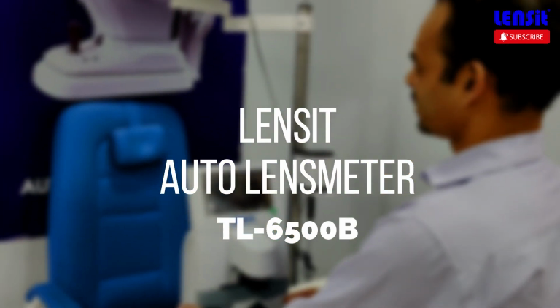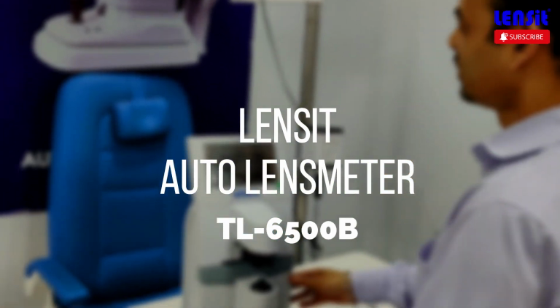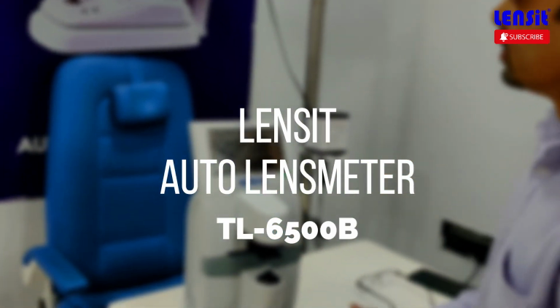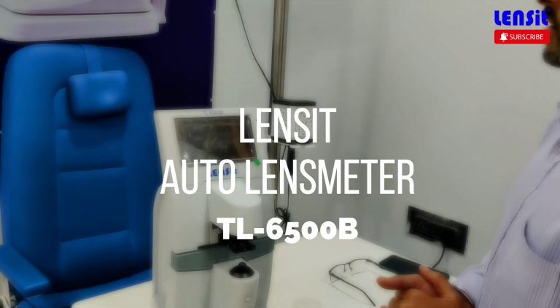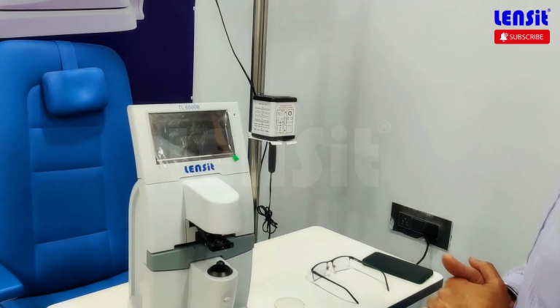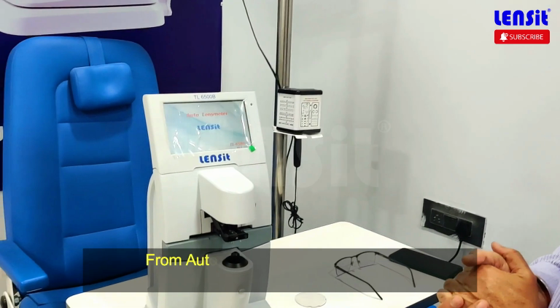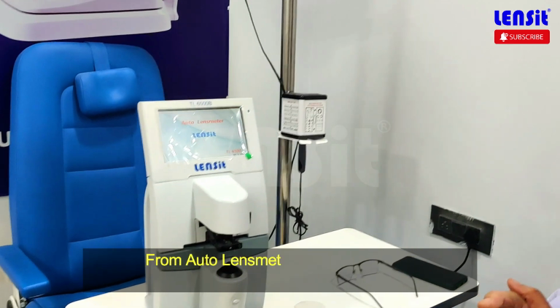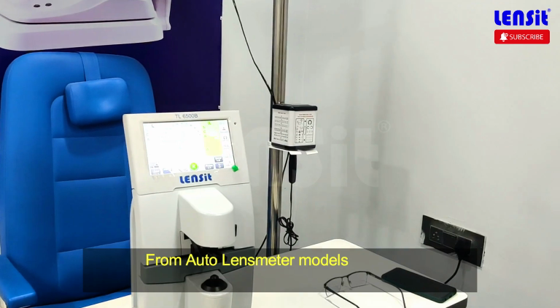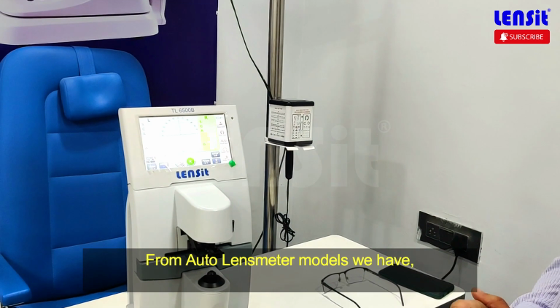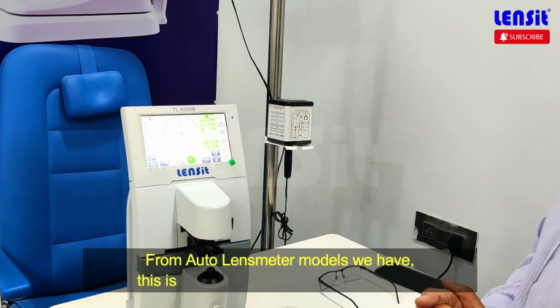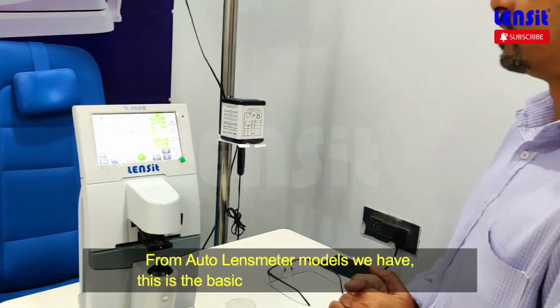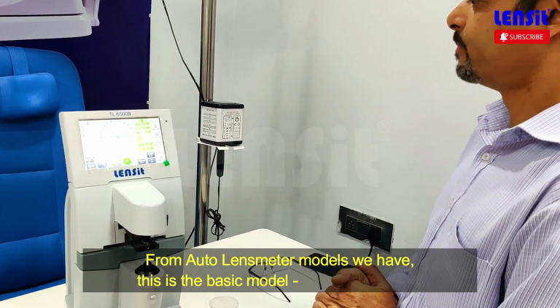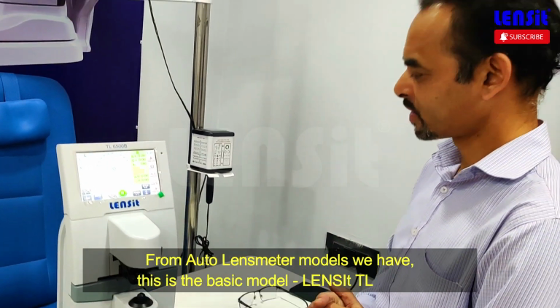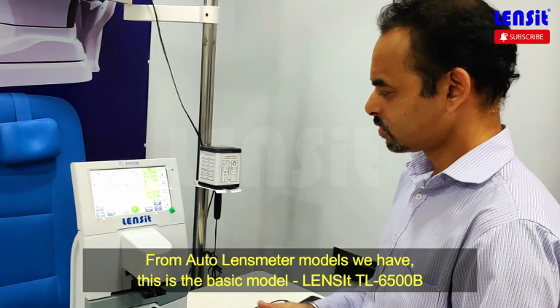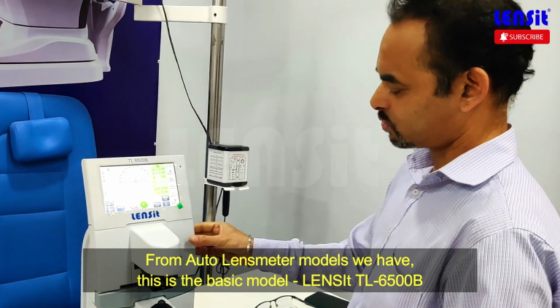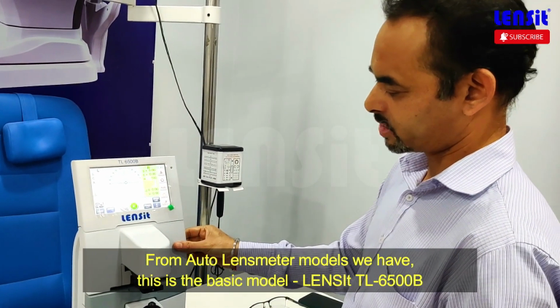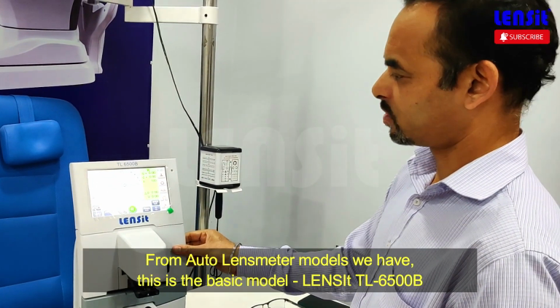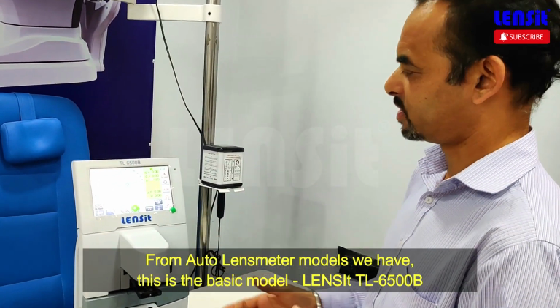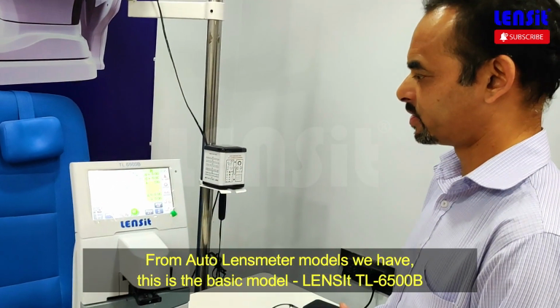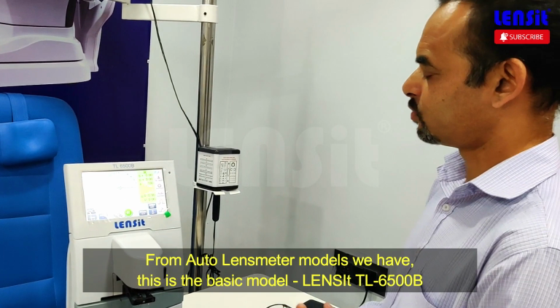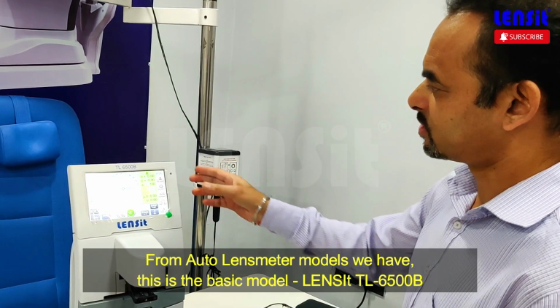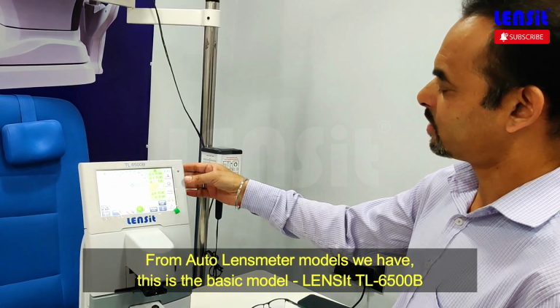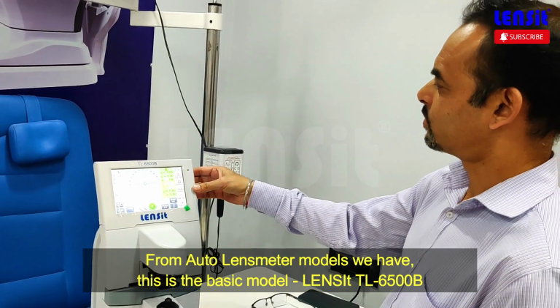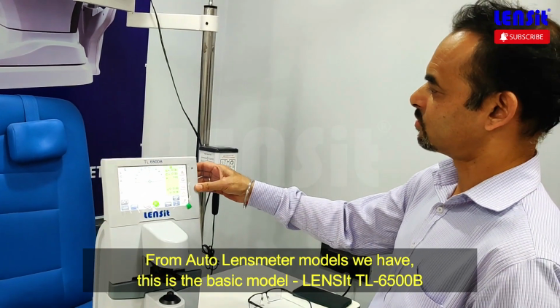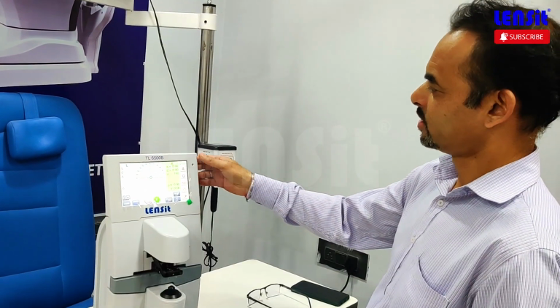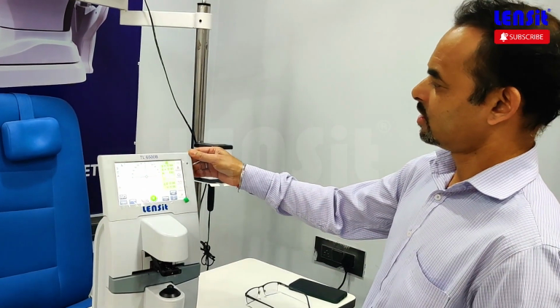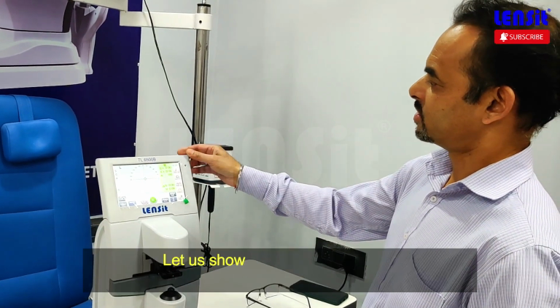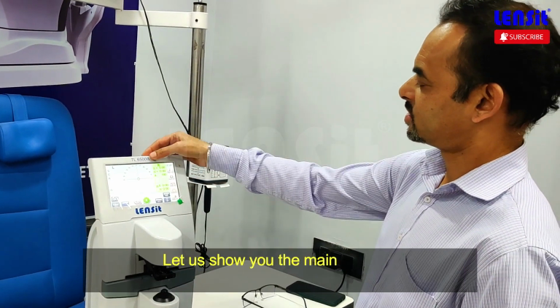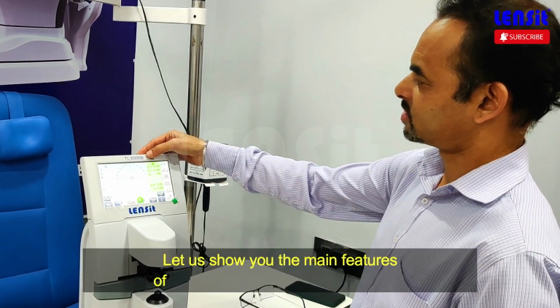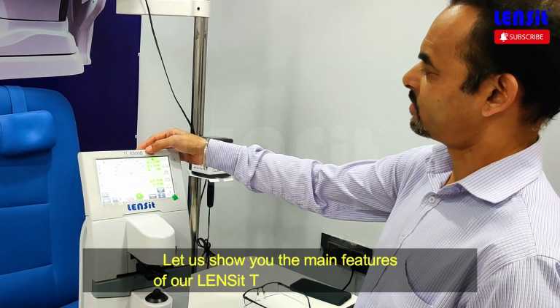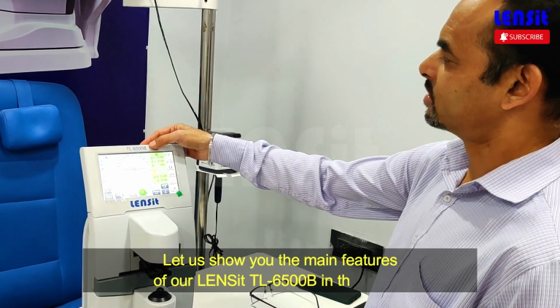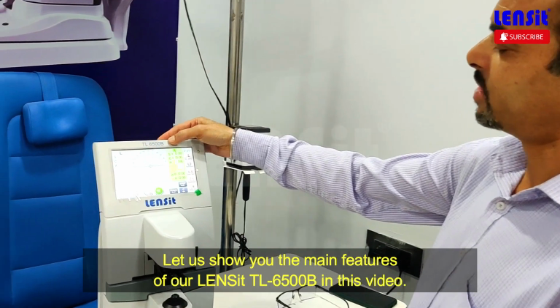This is a basic model, the TL-6500B. These are our 3 models — I want to tell you about the basic model. This is the TL-6500B.